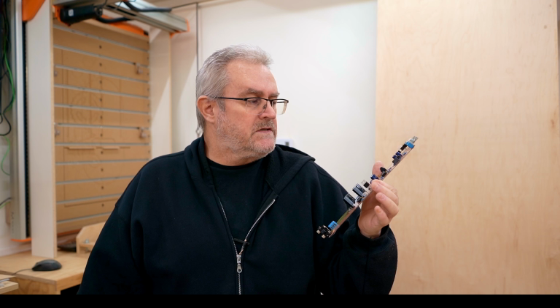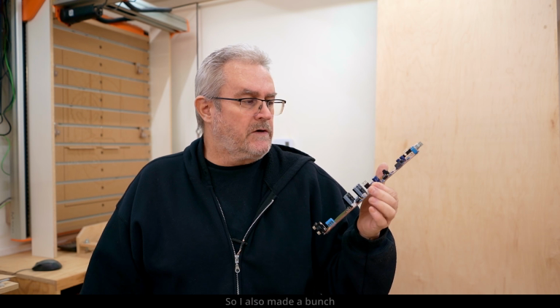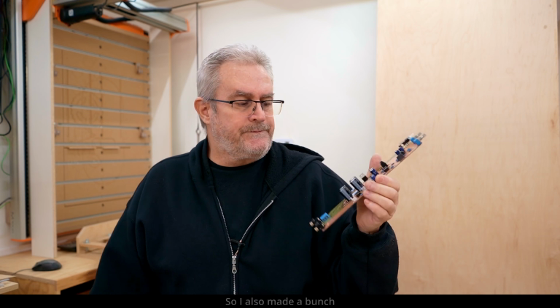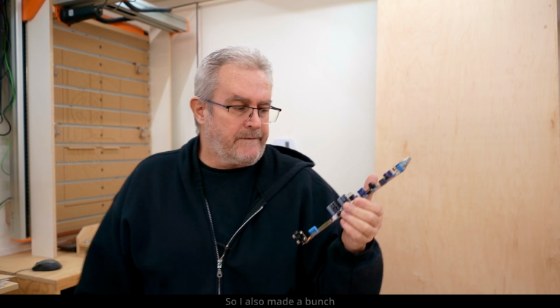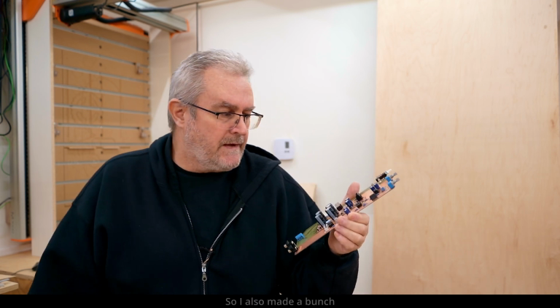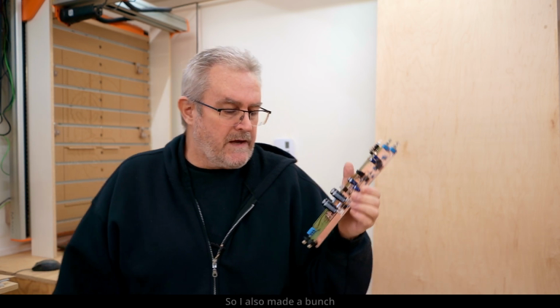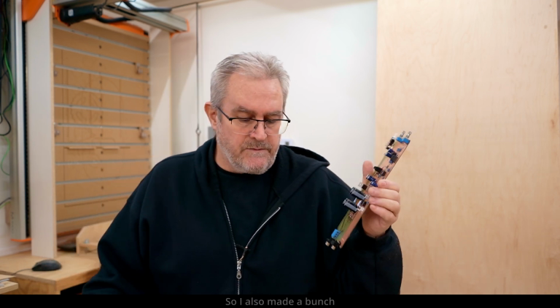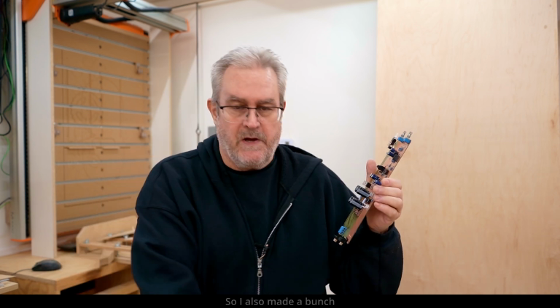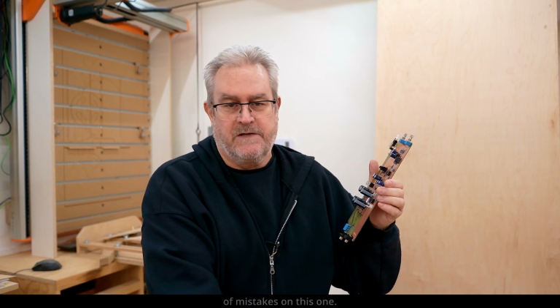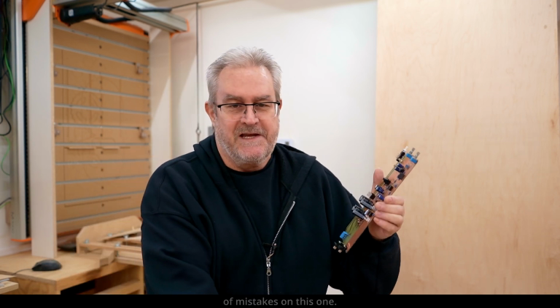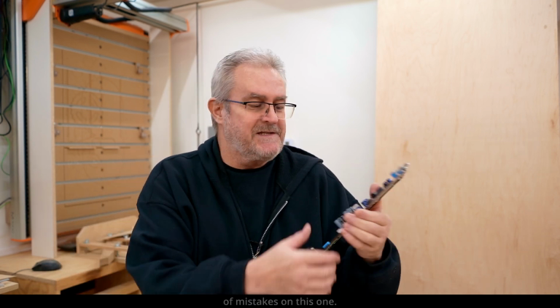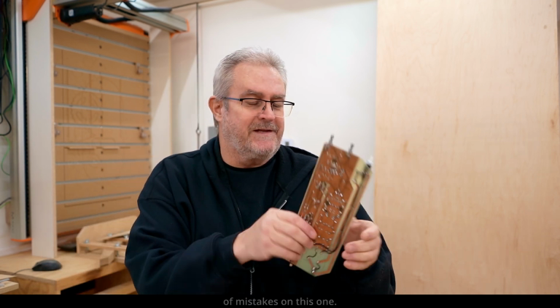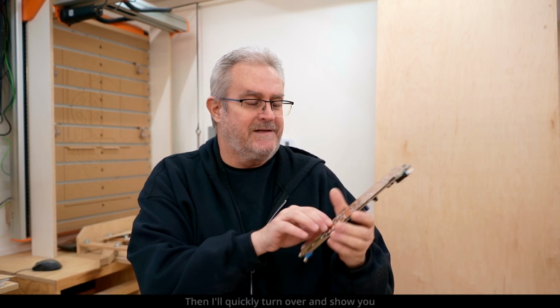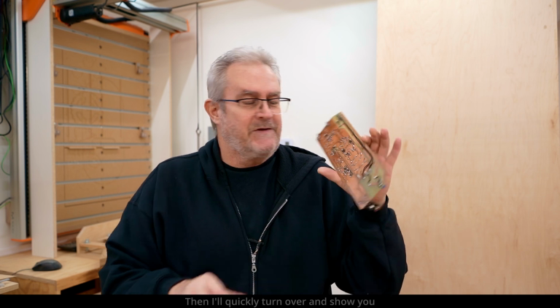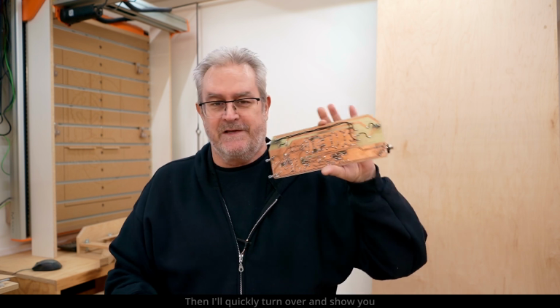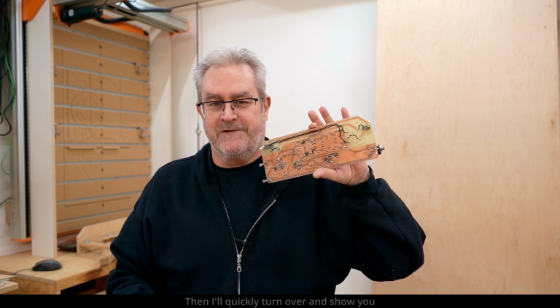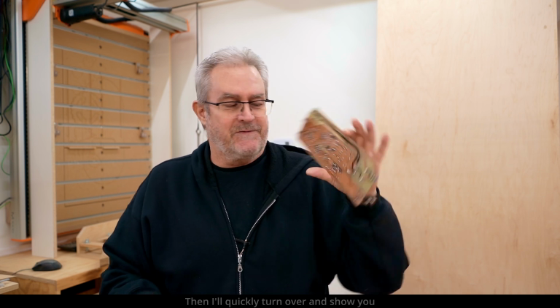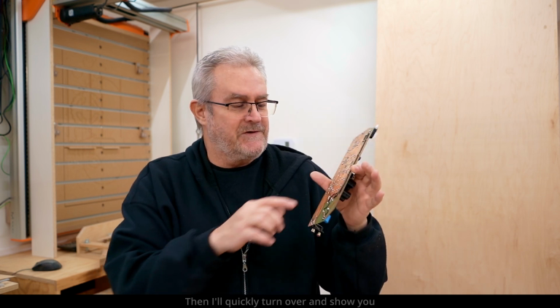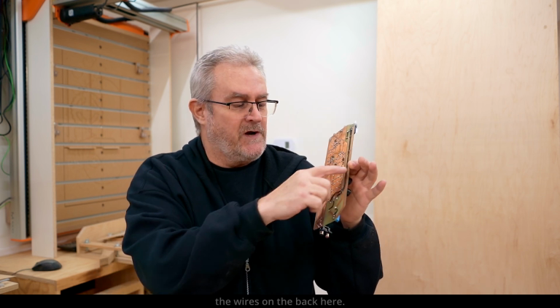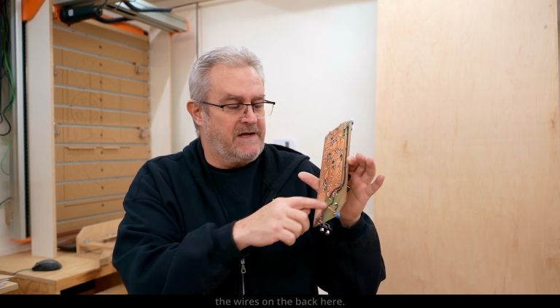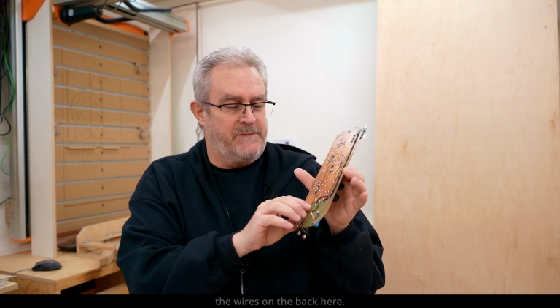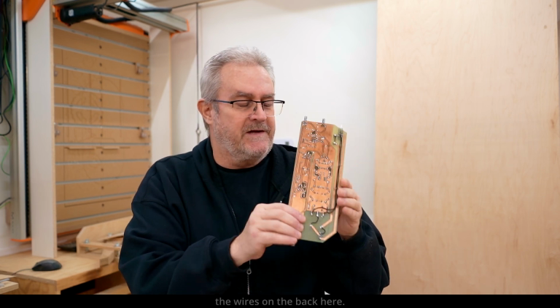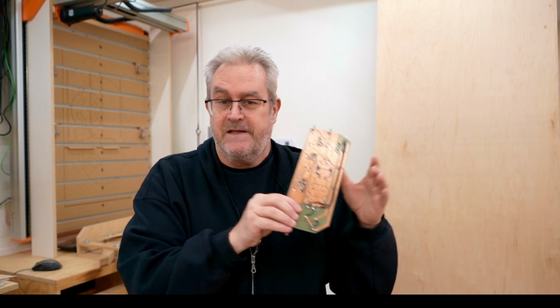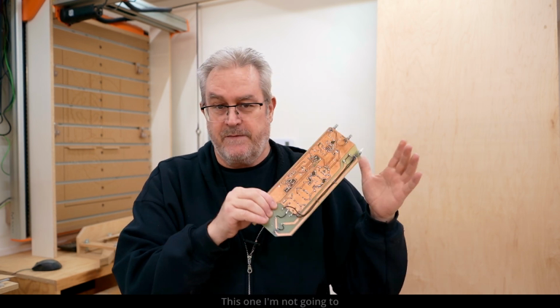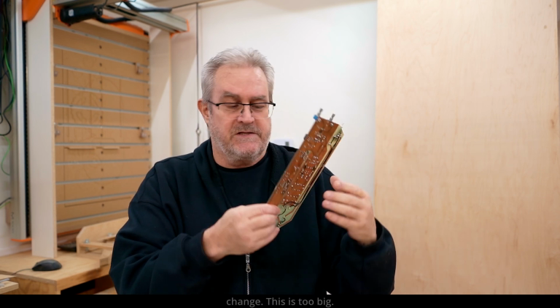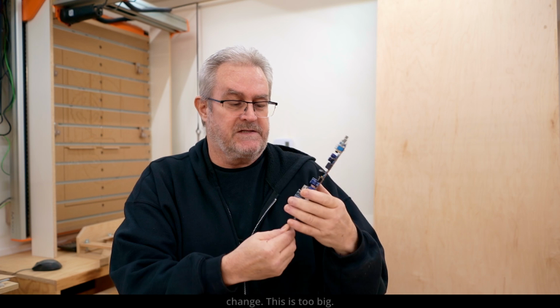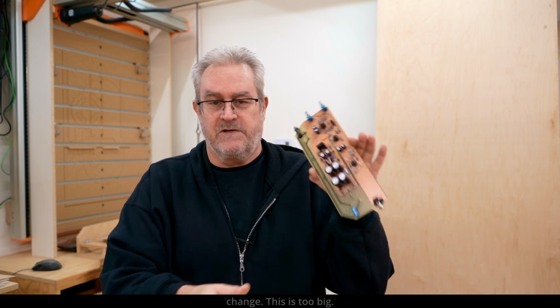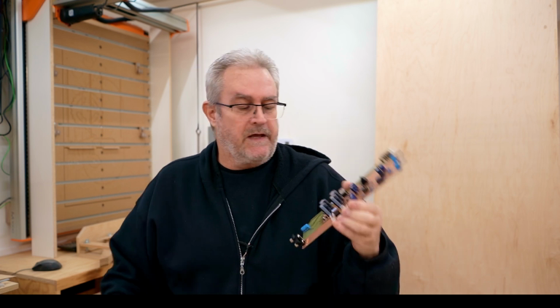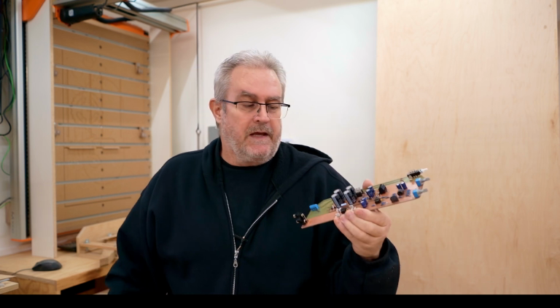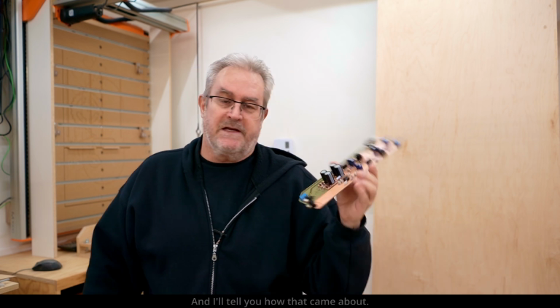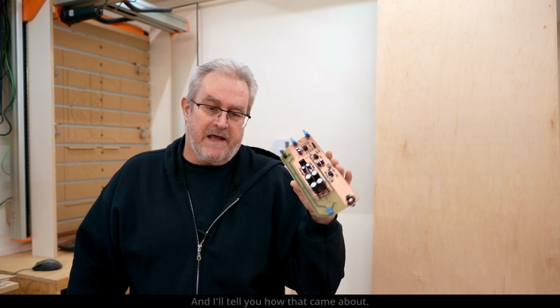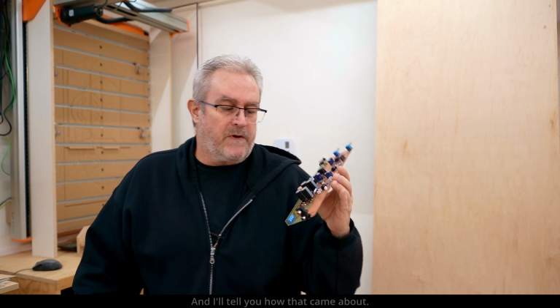I also made a bunch of mistakes on this one. I'll quickly turn it over and show you the wires on the back here. This one I'm not going to change — it's too big — and I'll tell you how that came about.